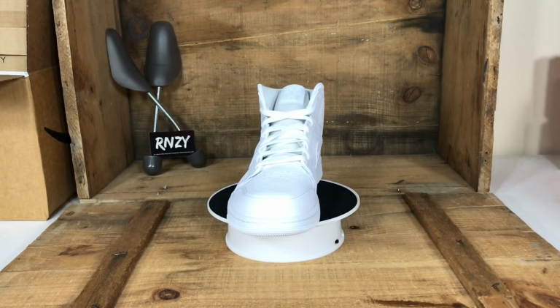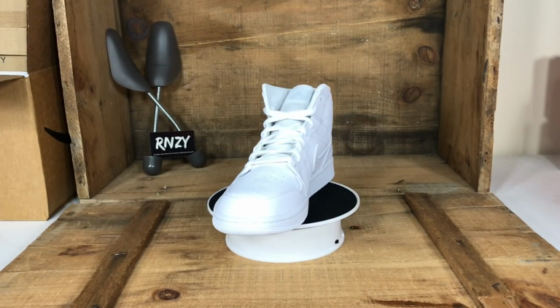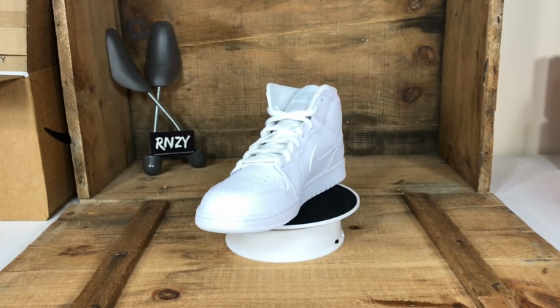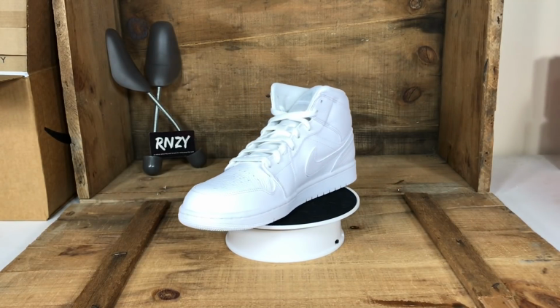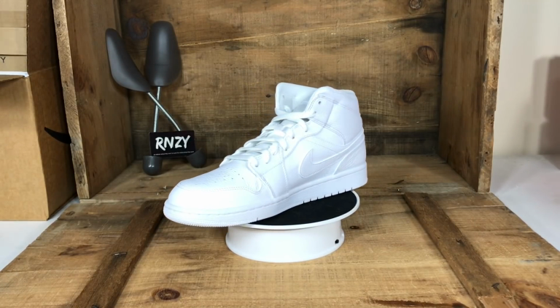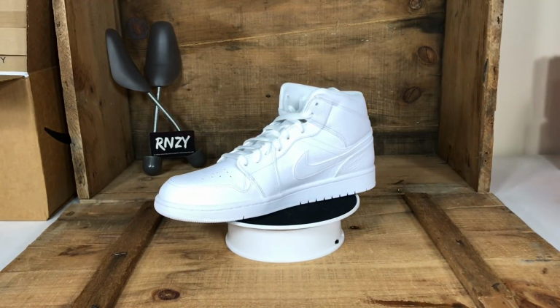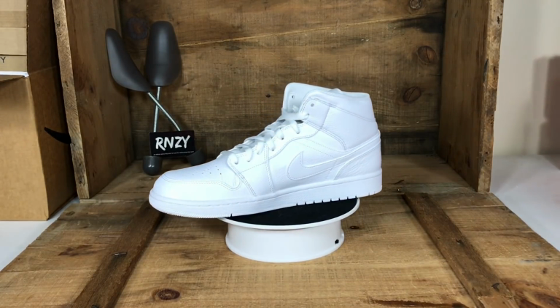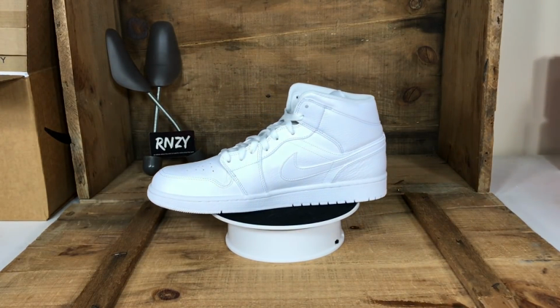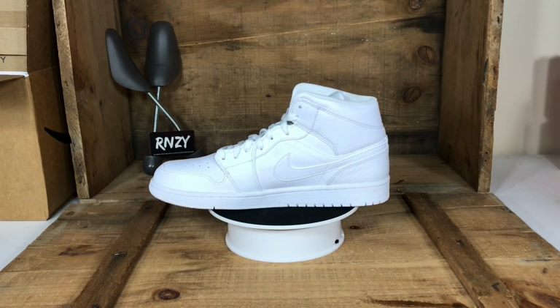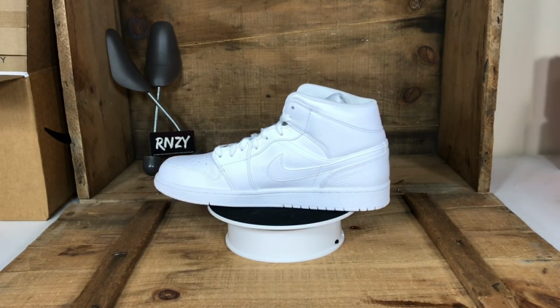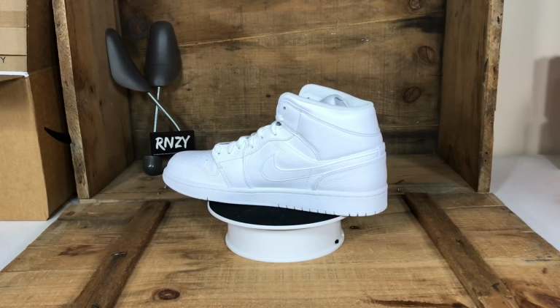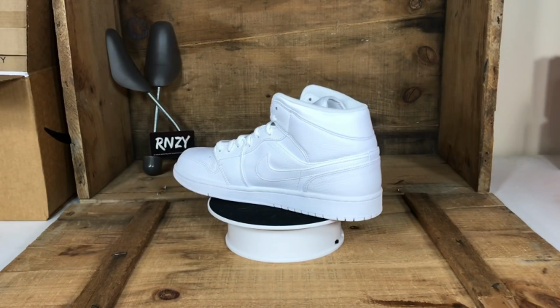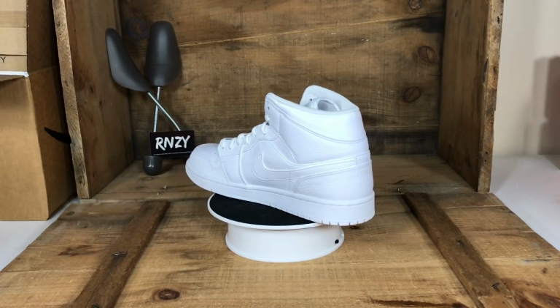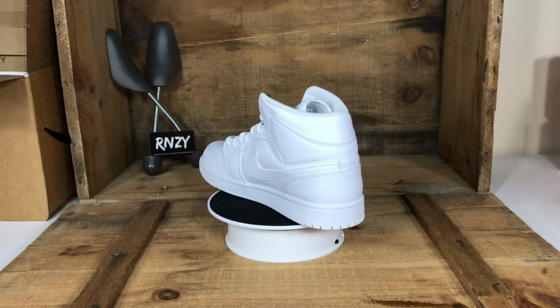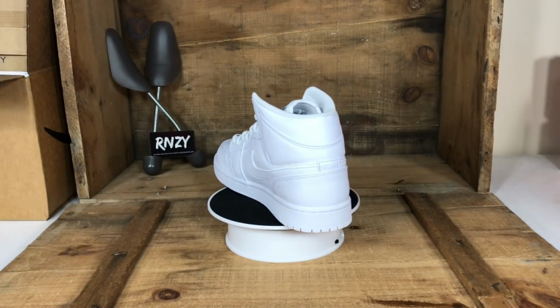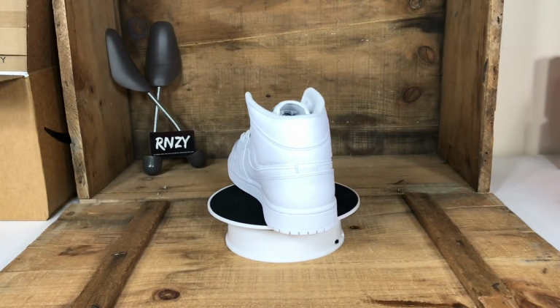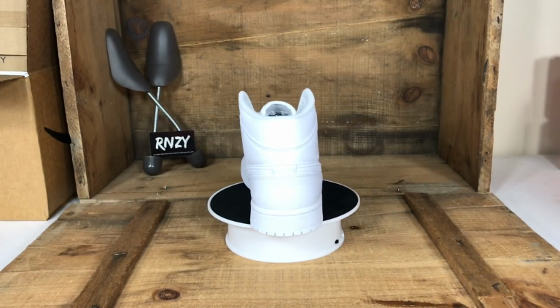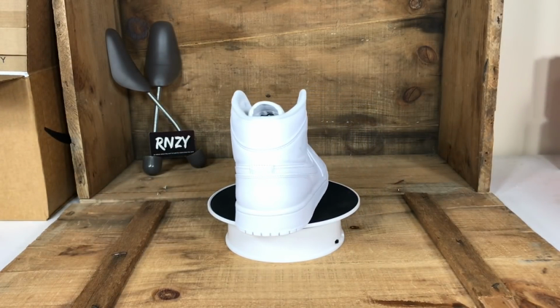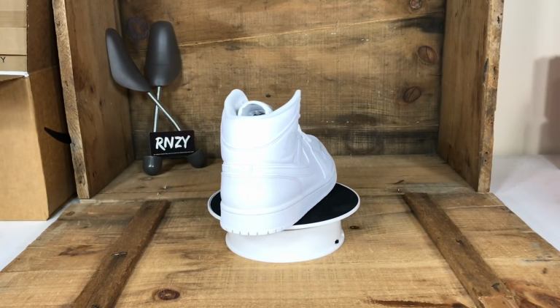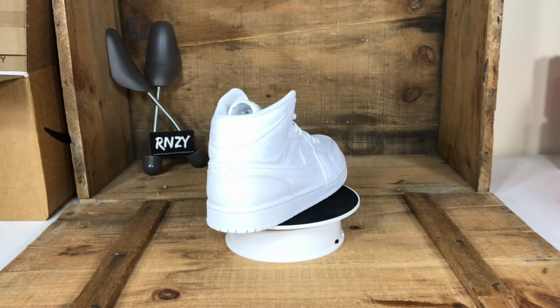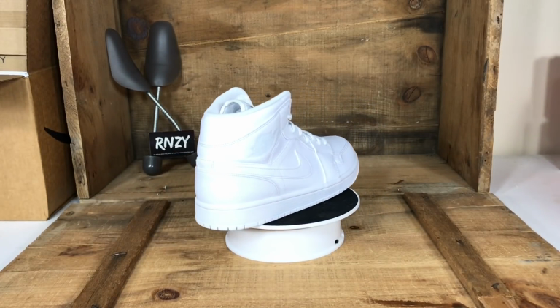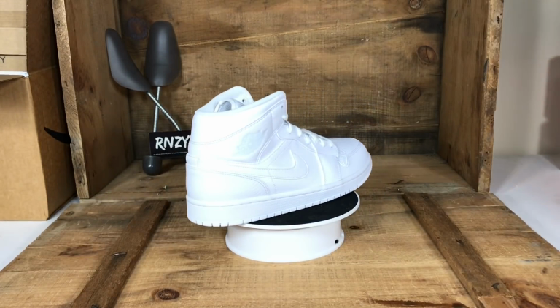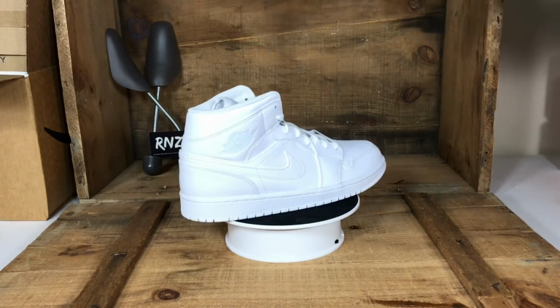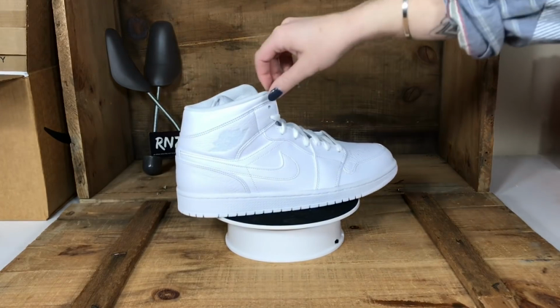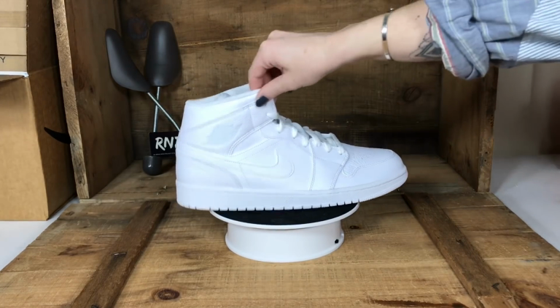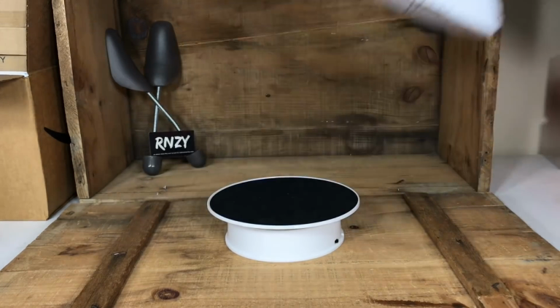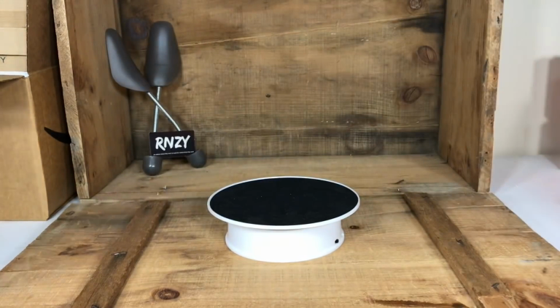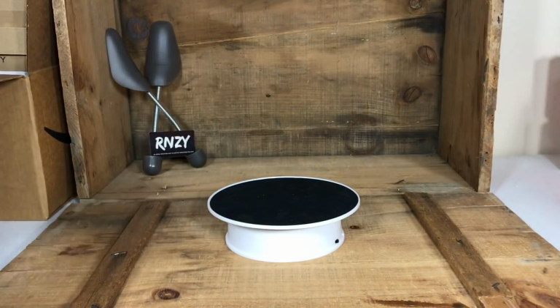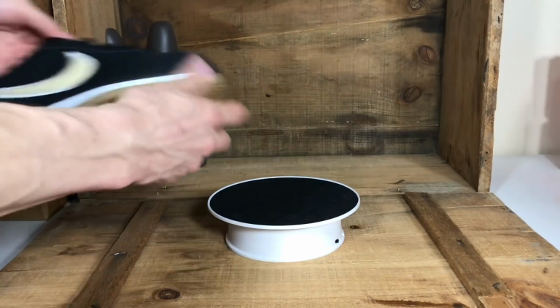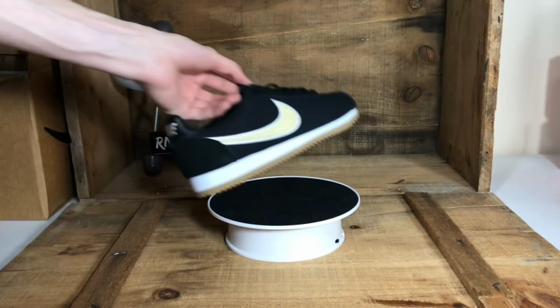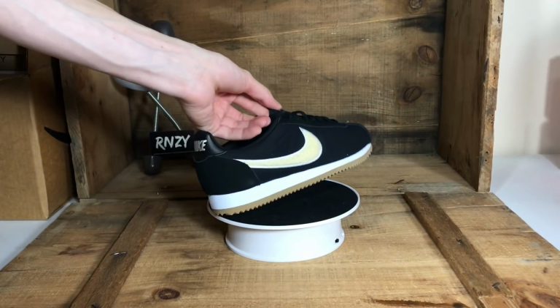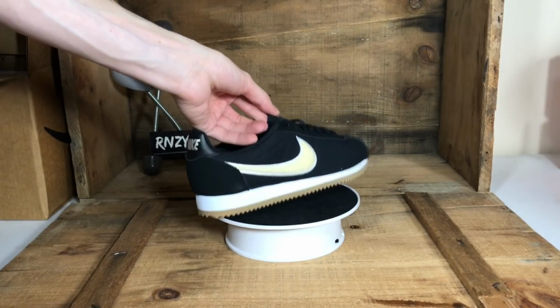If you can find Air Jordan Ones for under $30, game on — it's really hard not to double your money worst case scenario. These are the pure platinum Jordan One Mids, and at a $25 buy cost we should be able to make a good profit on those.